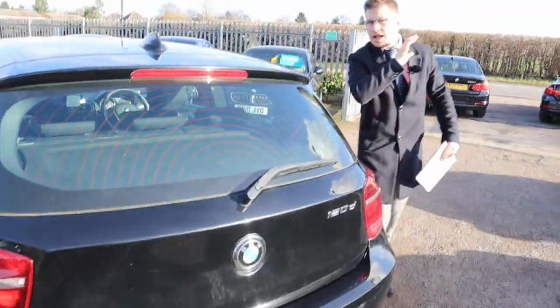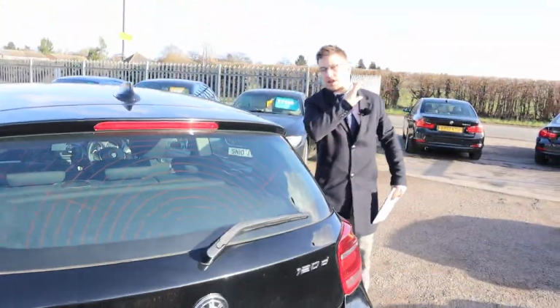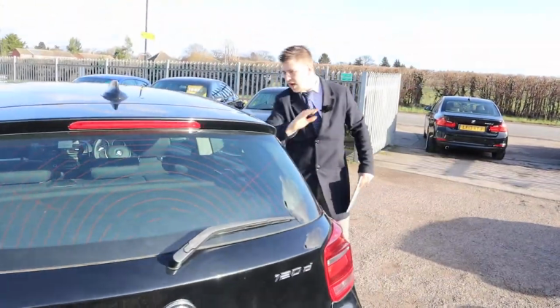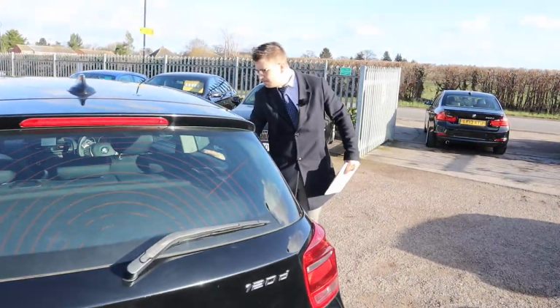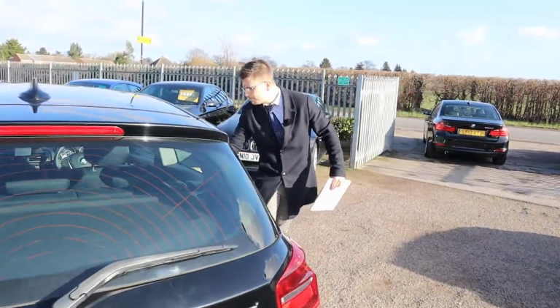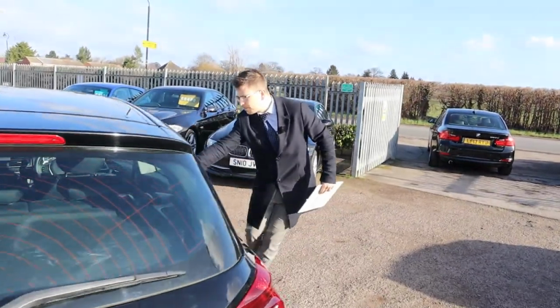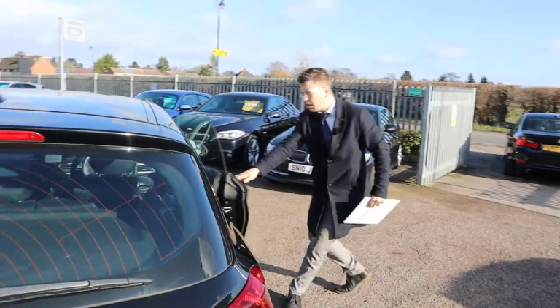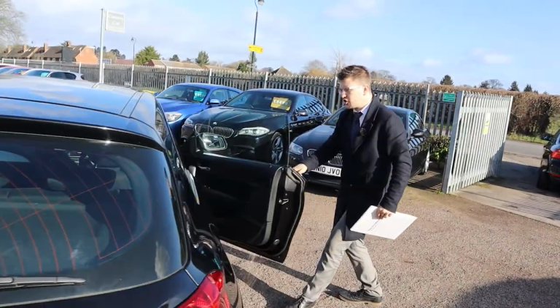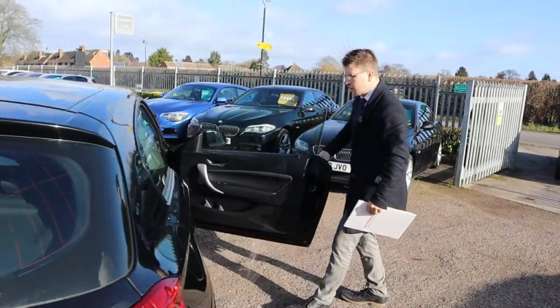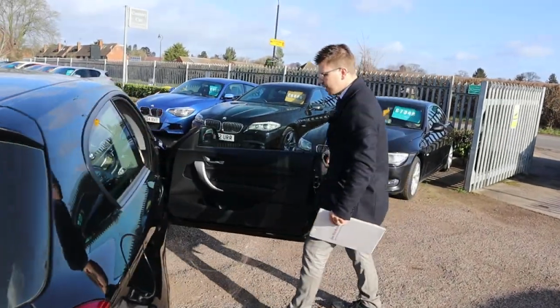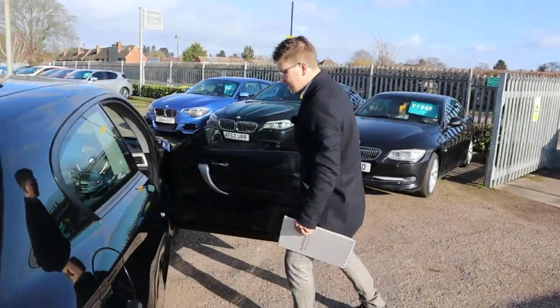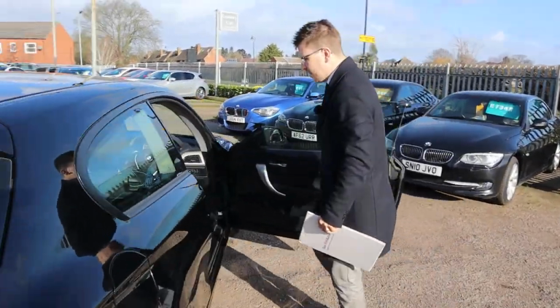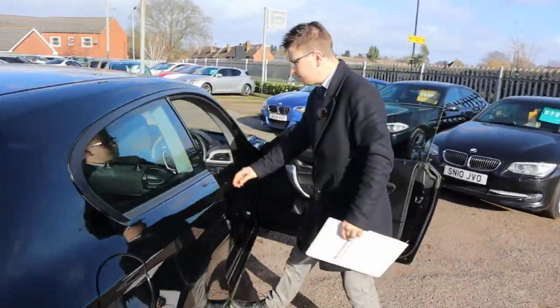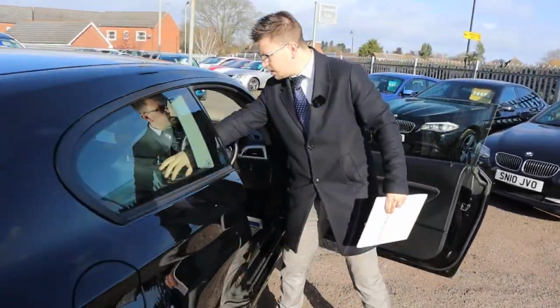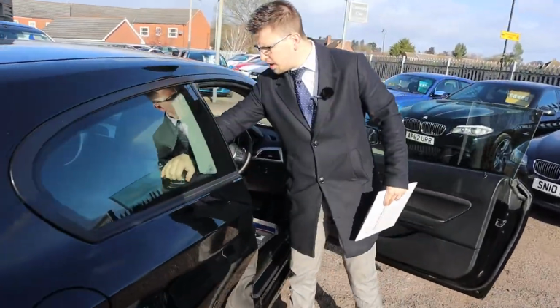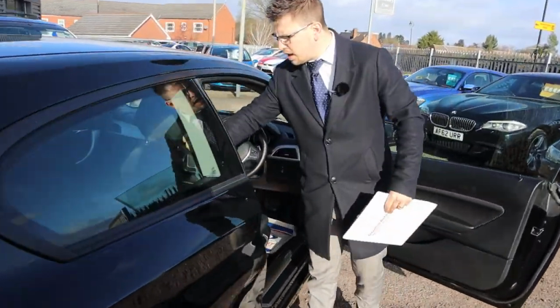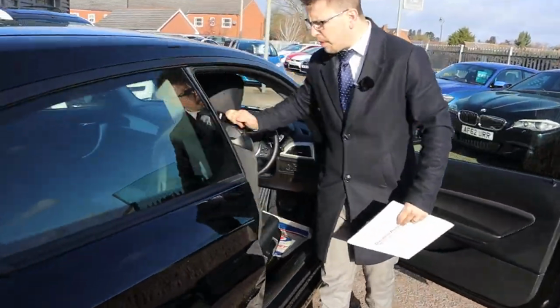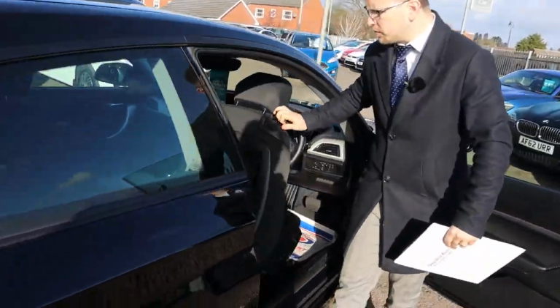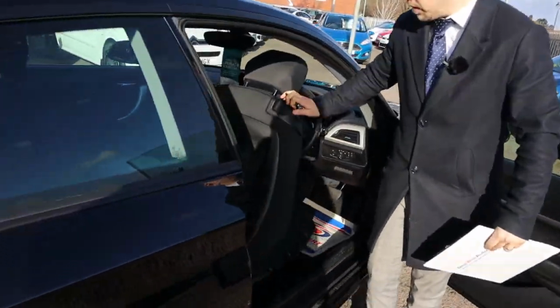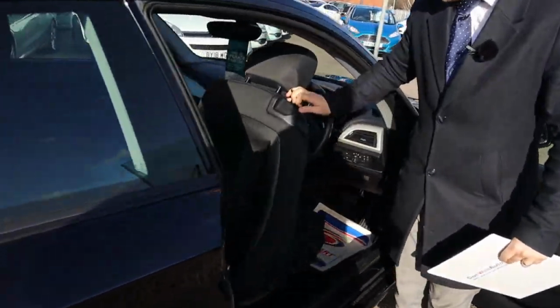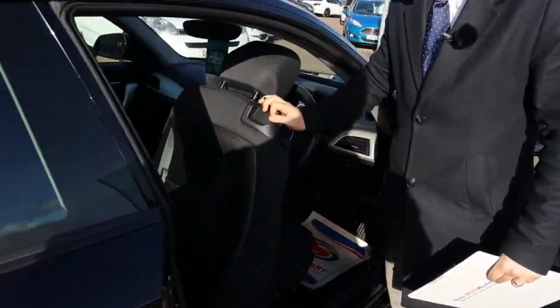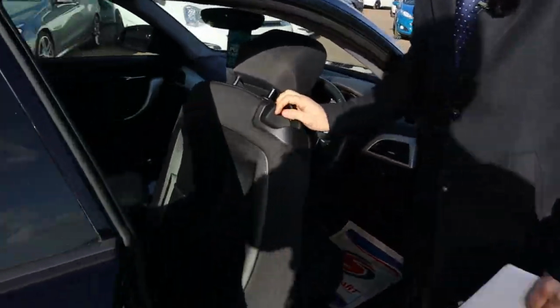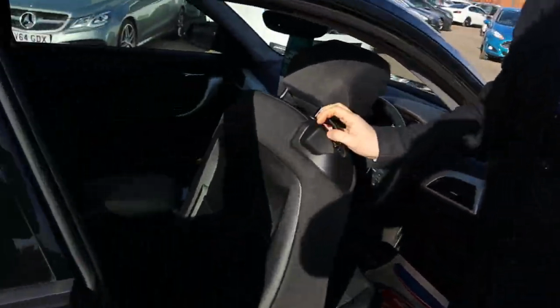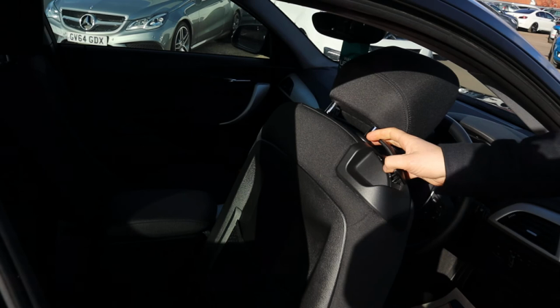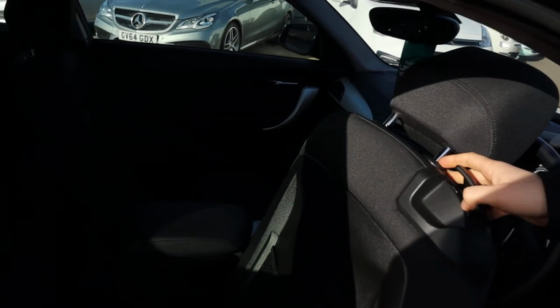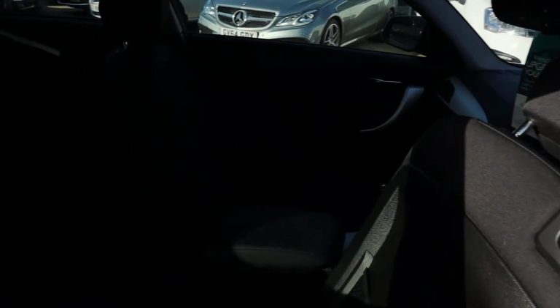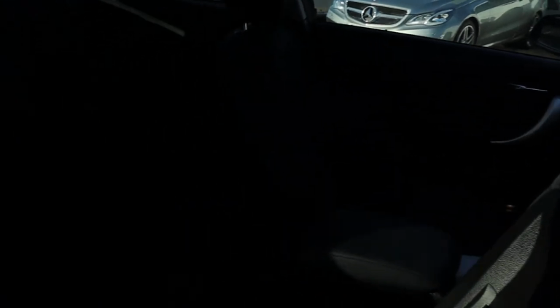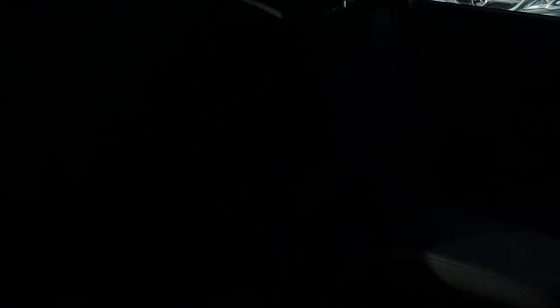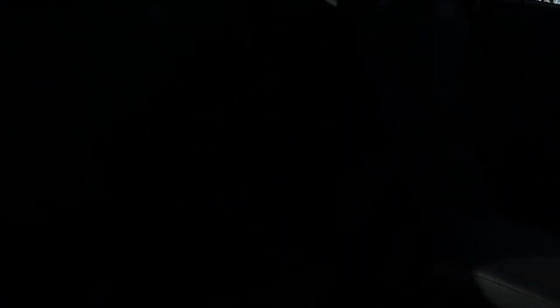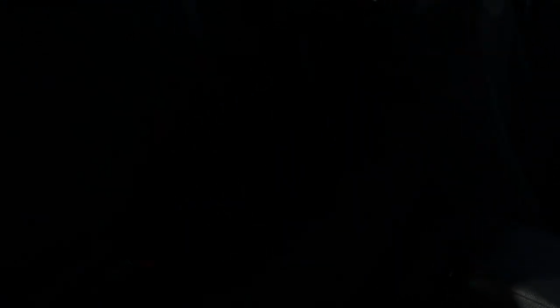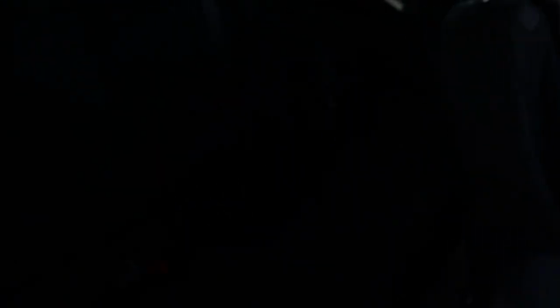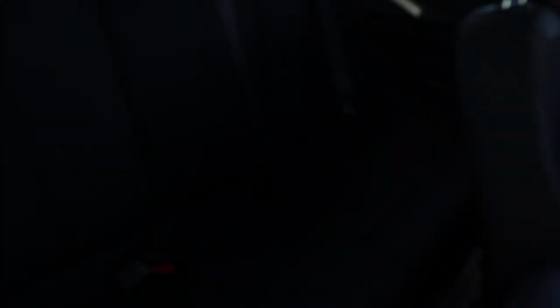Inside the car we have a two-tone interior. The back comes complete with isofix, and it's in great condition — smells brilliant as well.